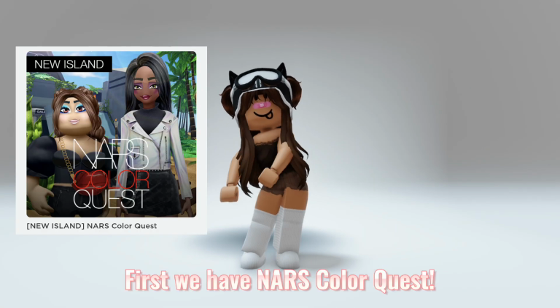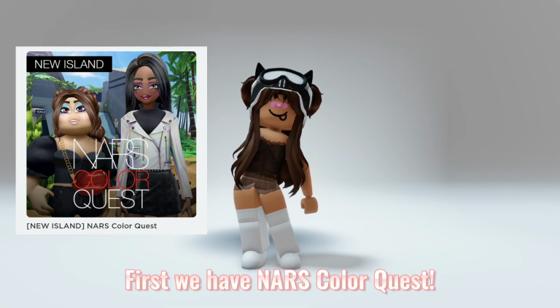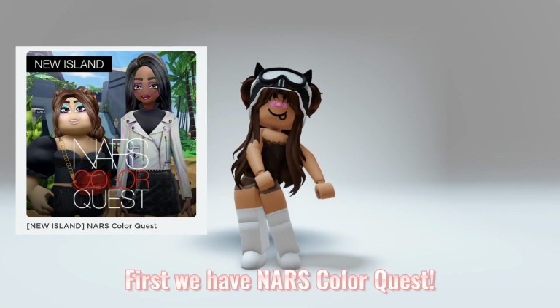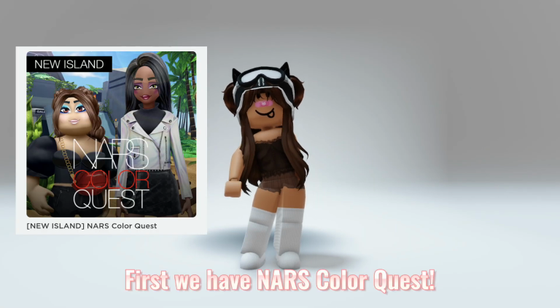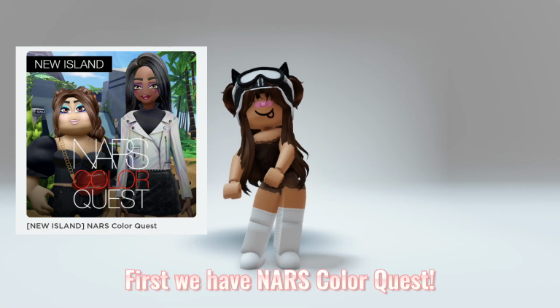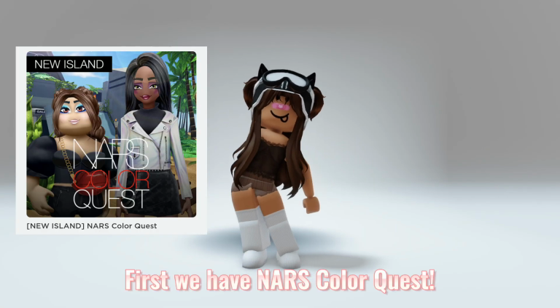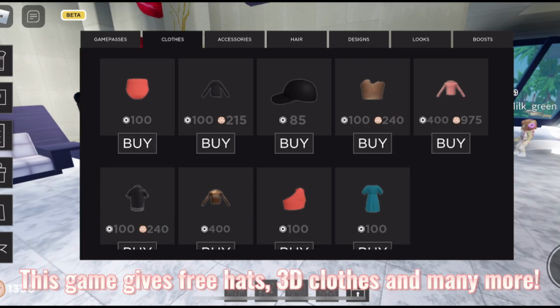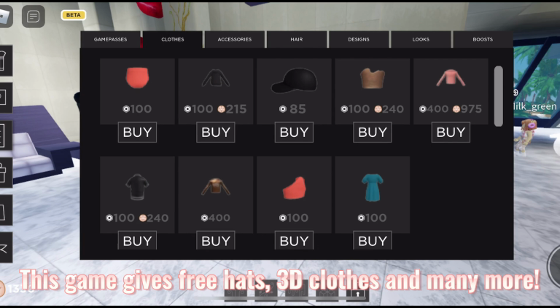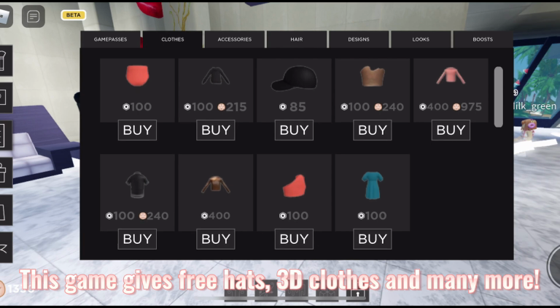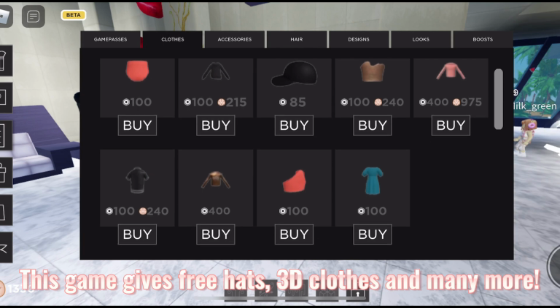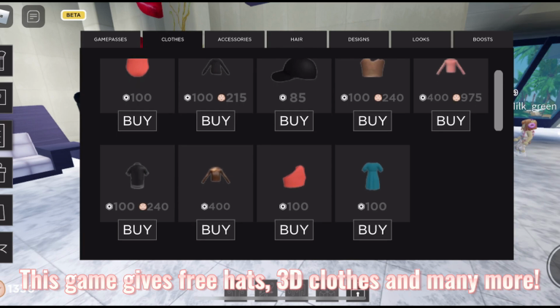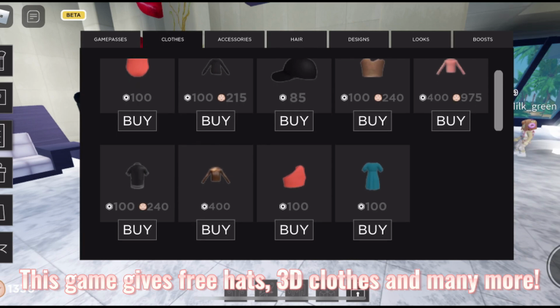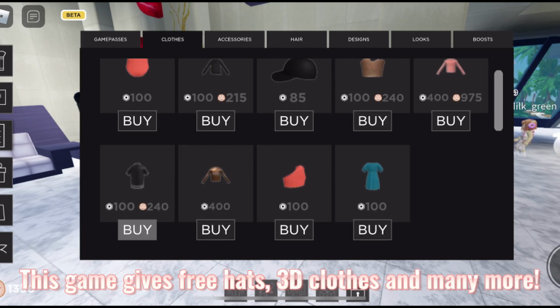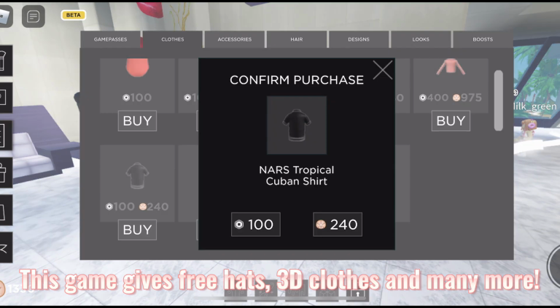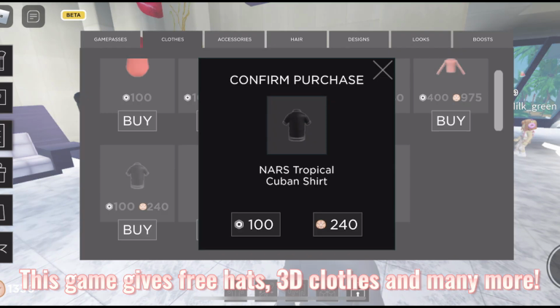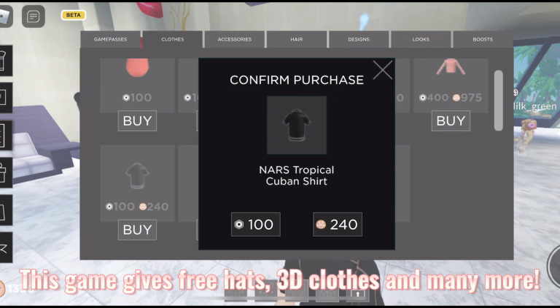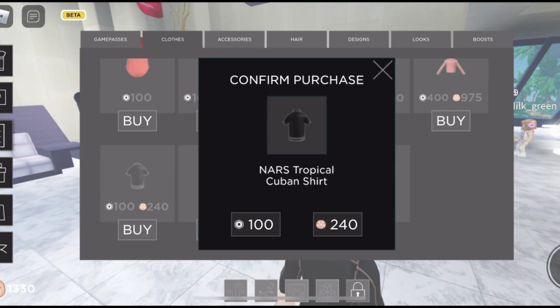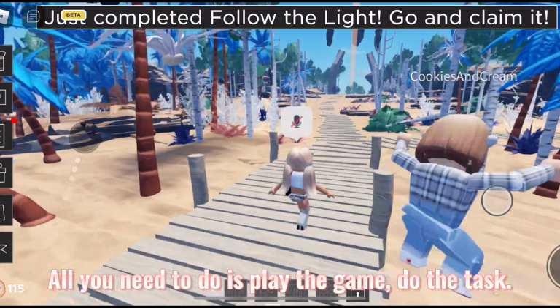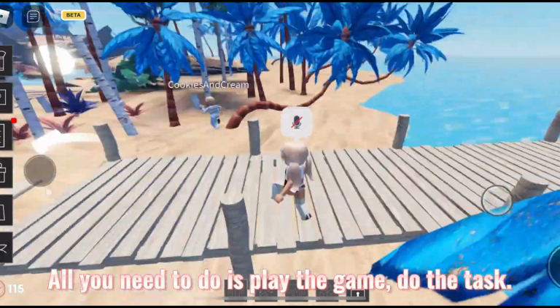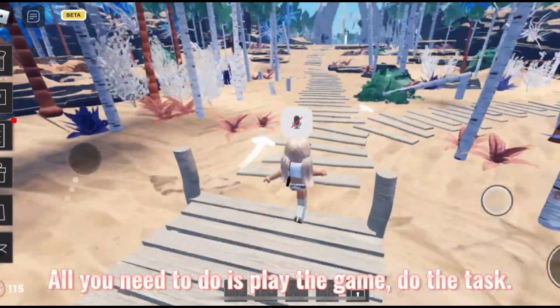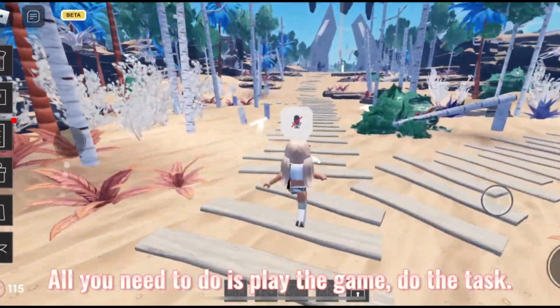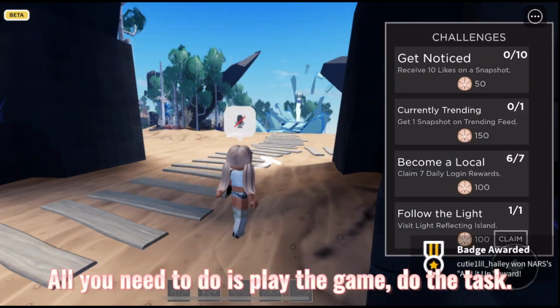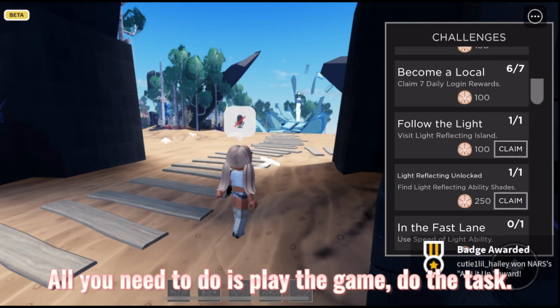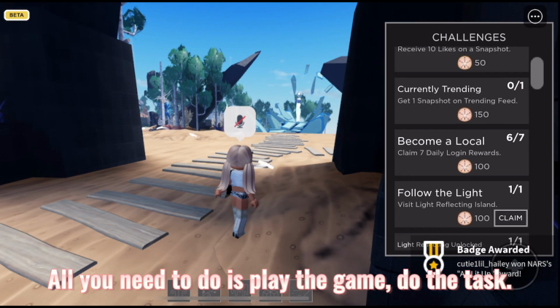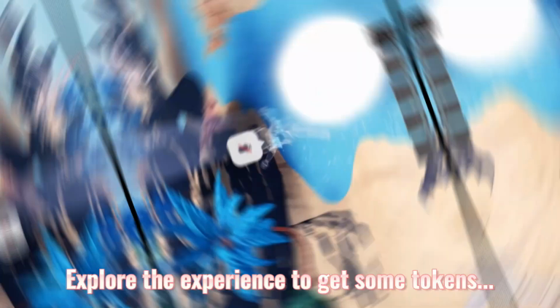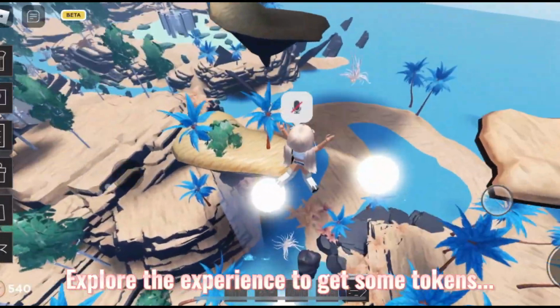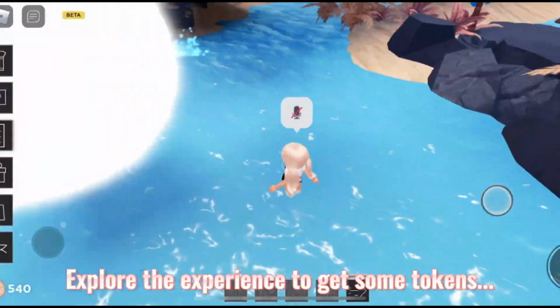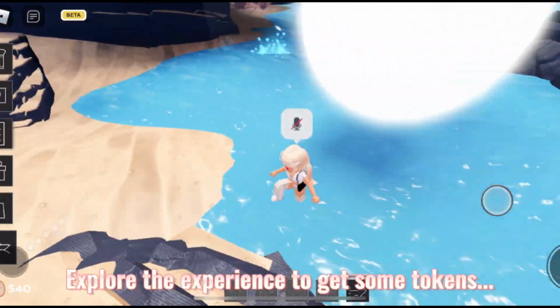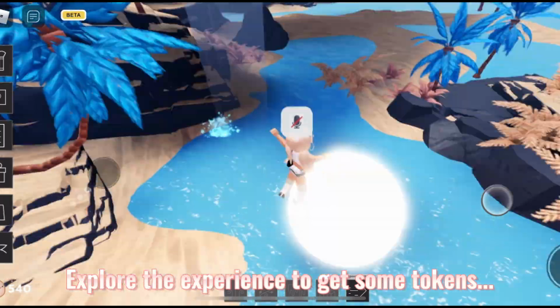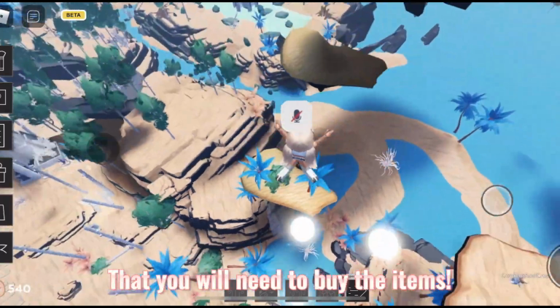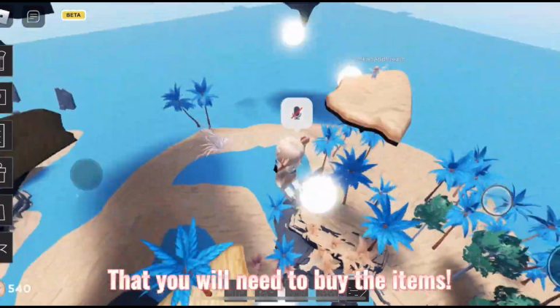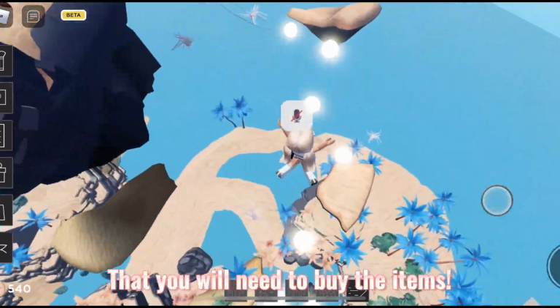First, we have NARS Color Quest. This game gives free hats, 3D clothes, and many more. All you need to do is play the game, do the tasks, and explore the experience to get some tokens that you will need to buy the items.